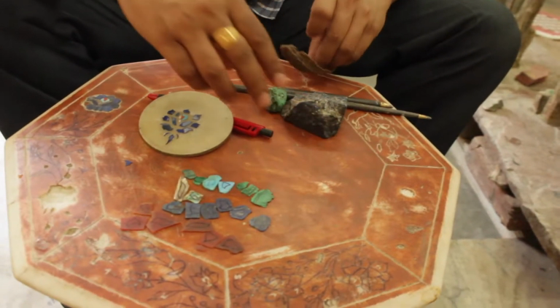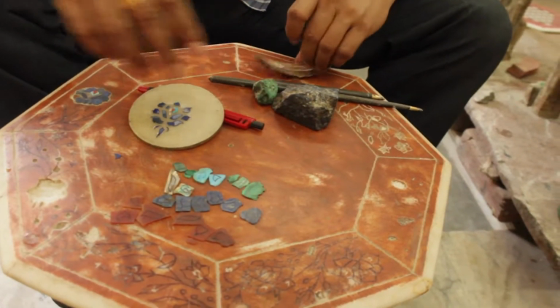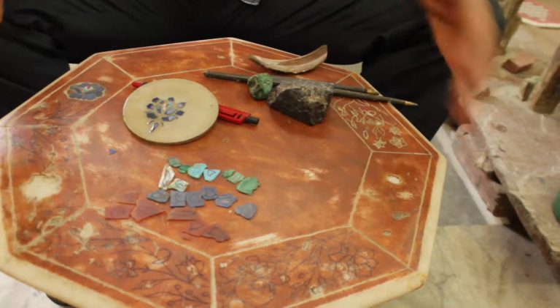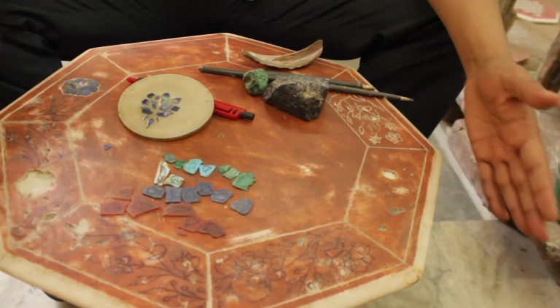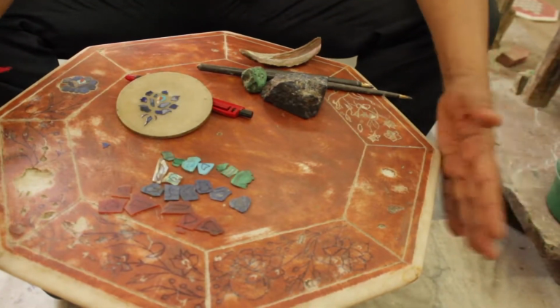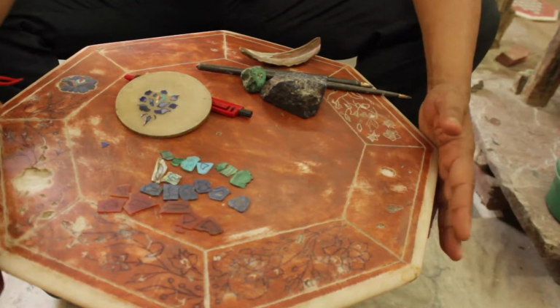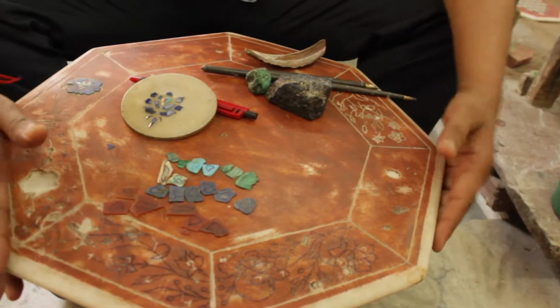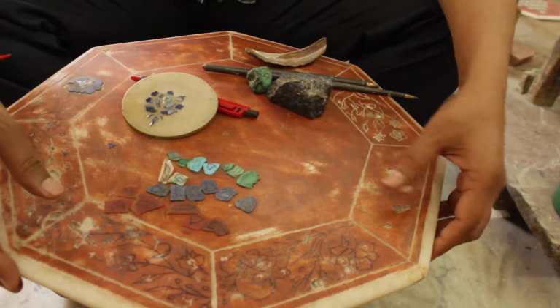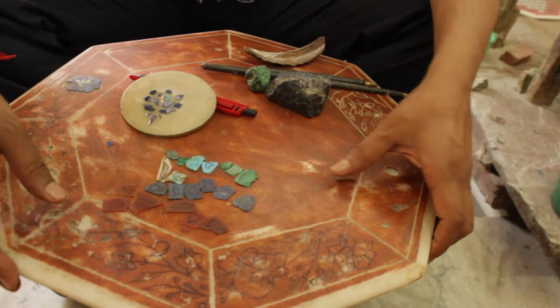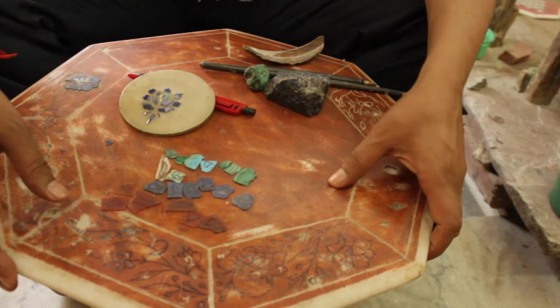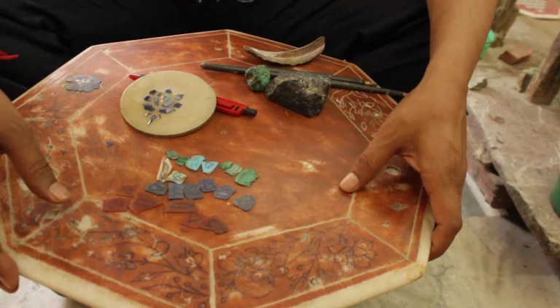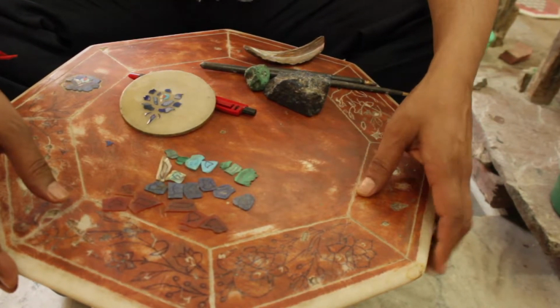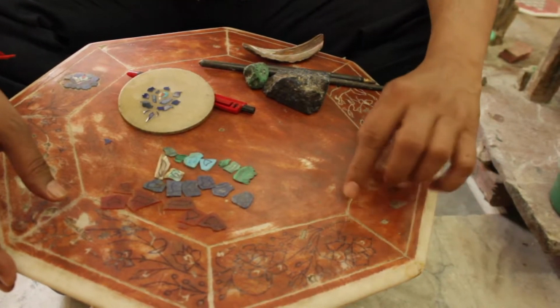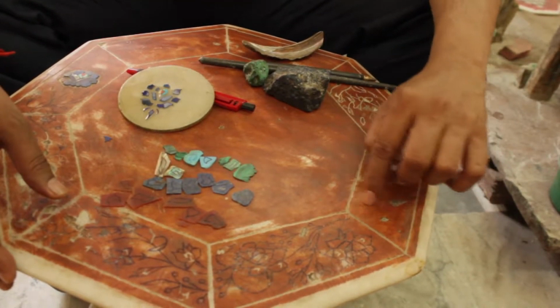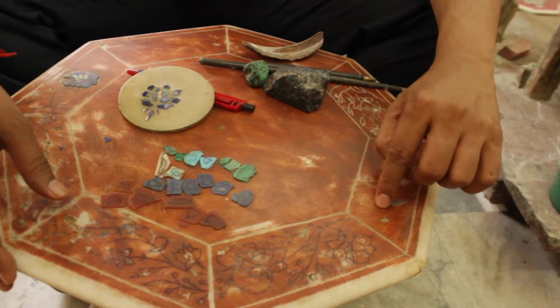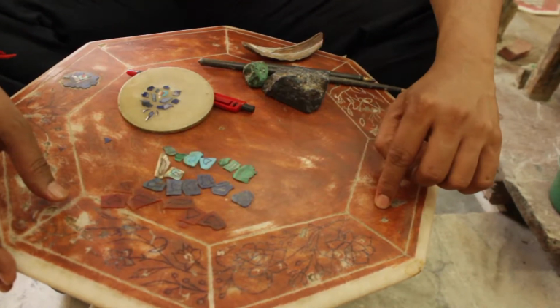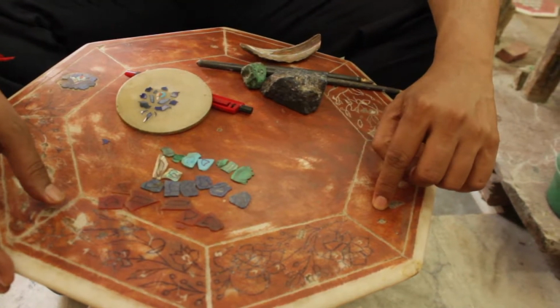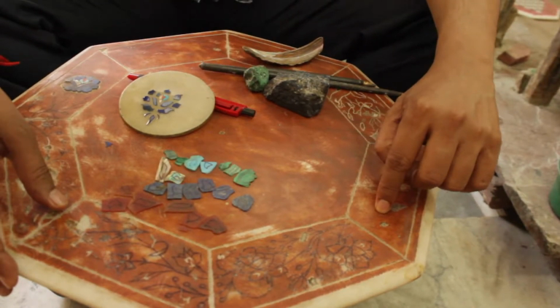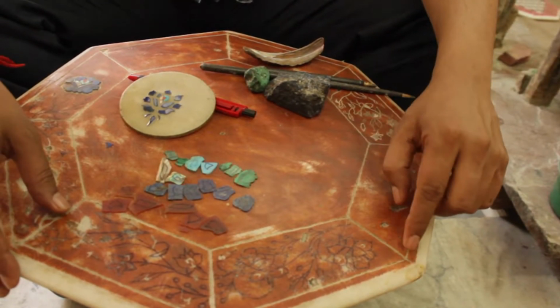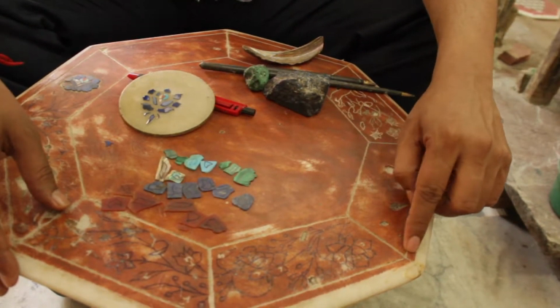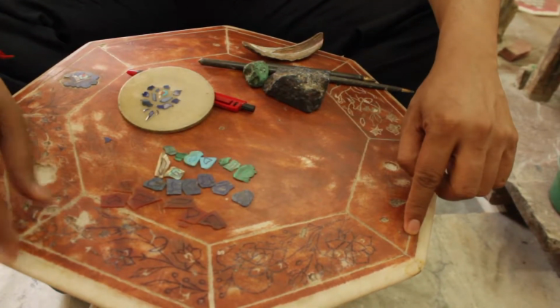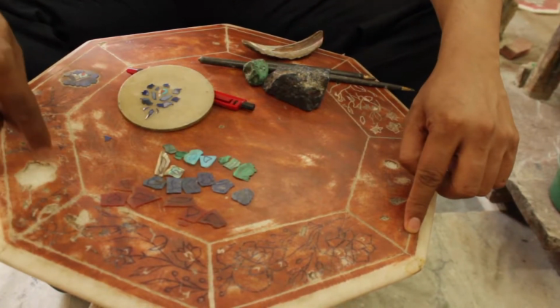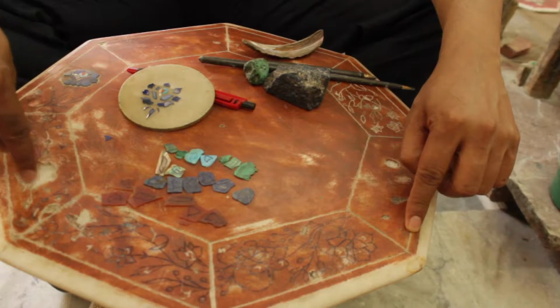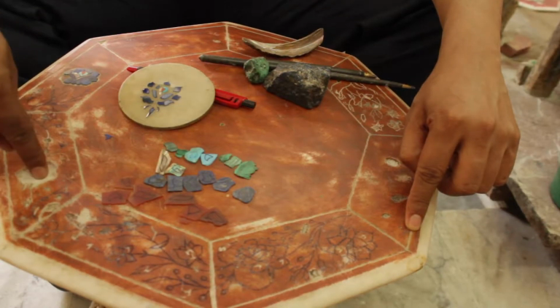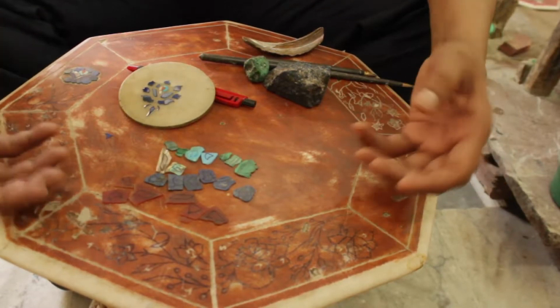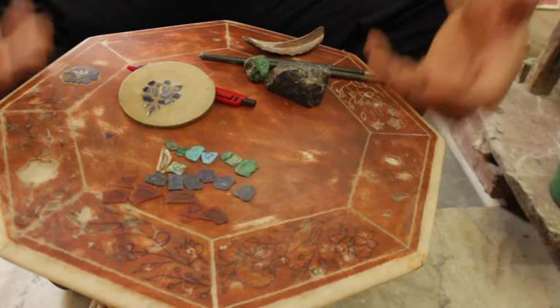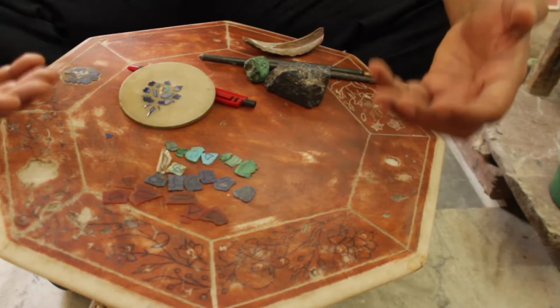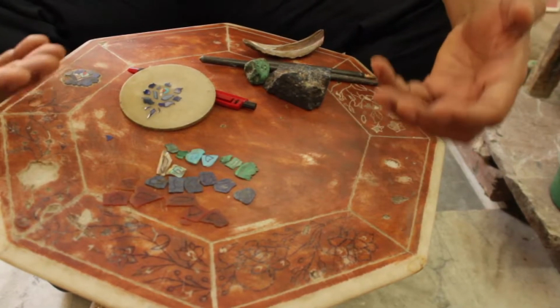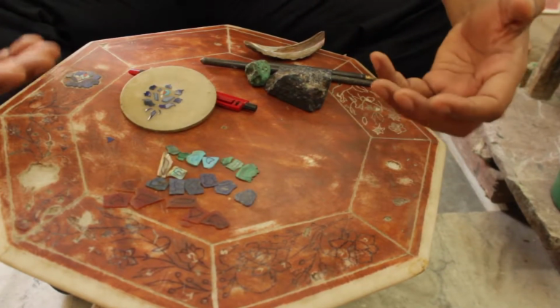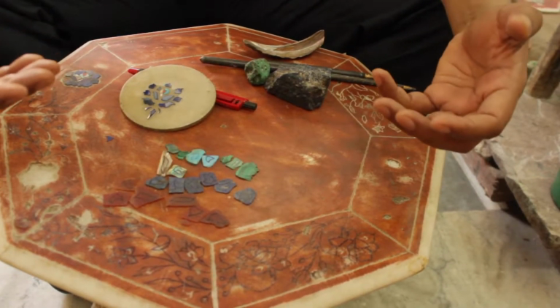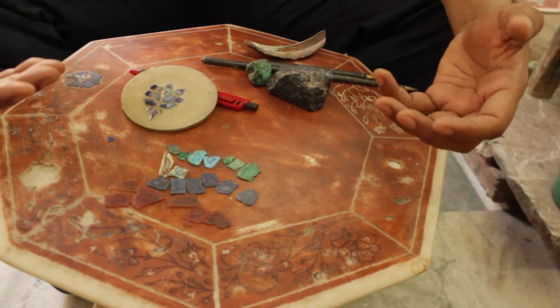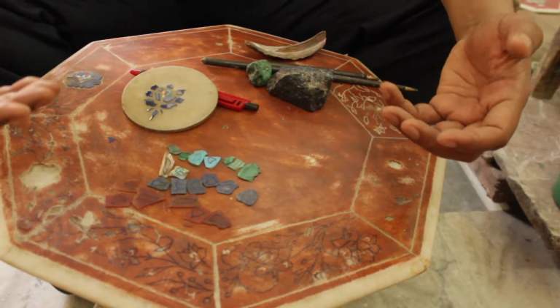Whatever floral patterns you have seen — beside that, there is also Quran calligraphy. That is also done the same way, with the same process.